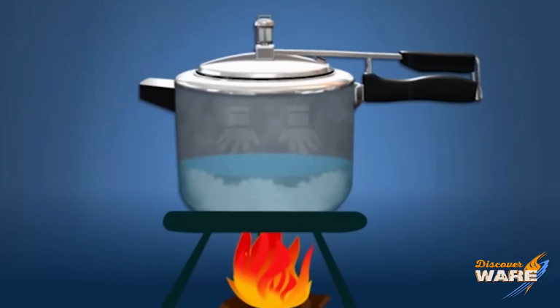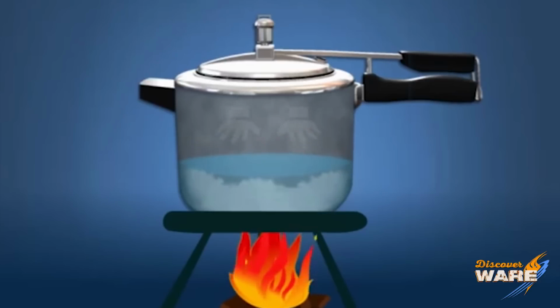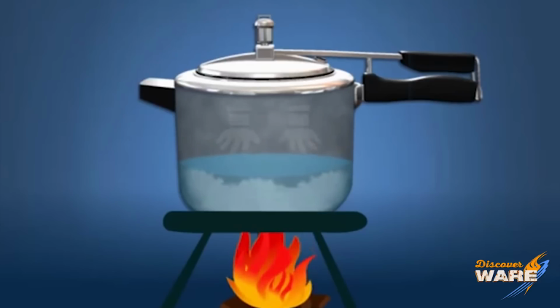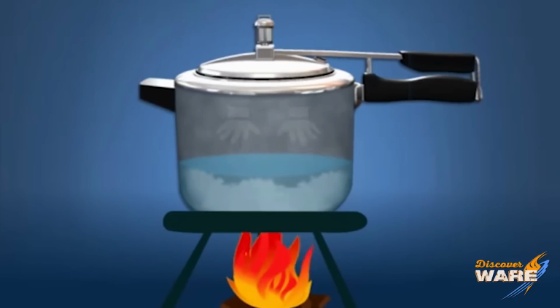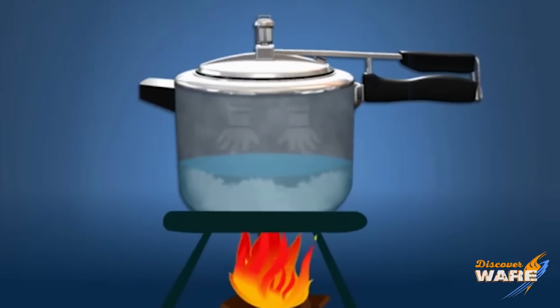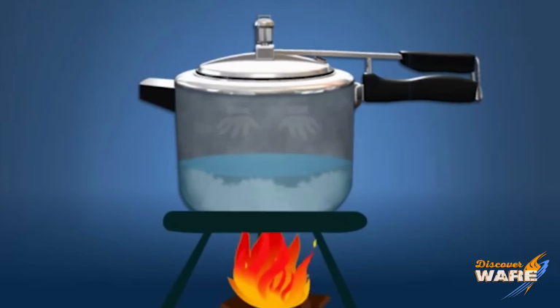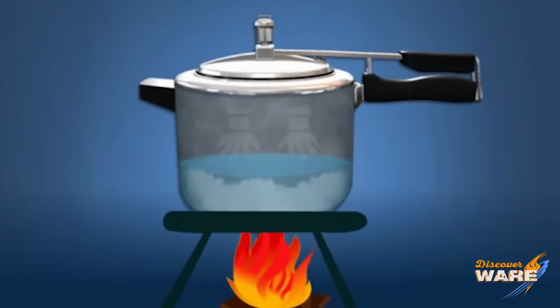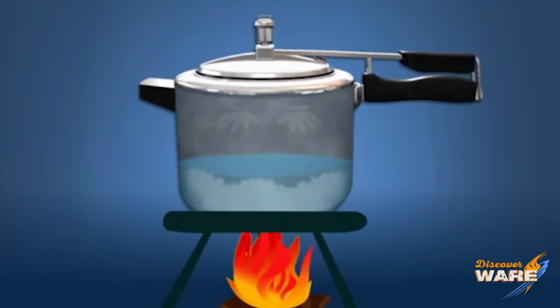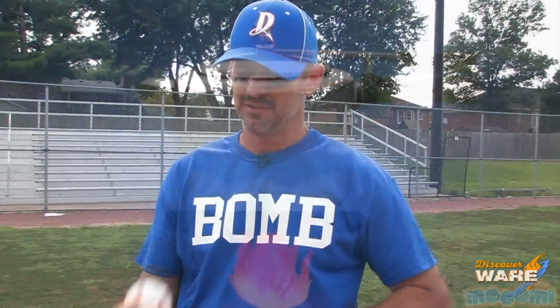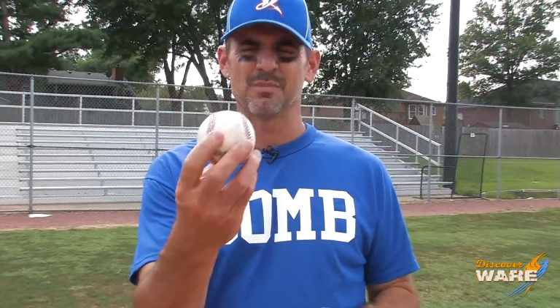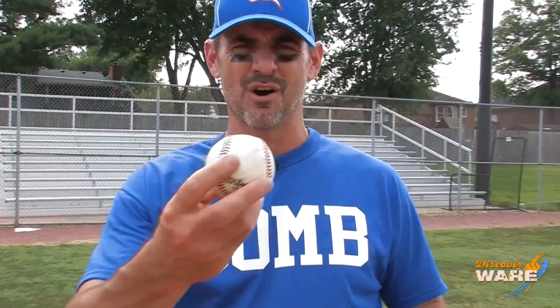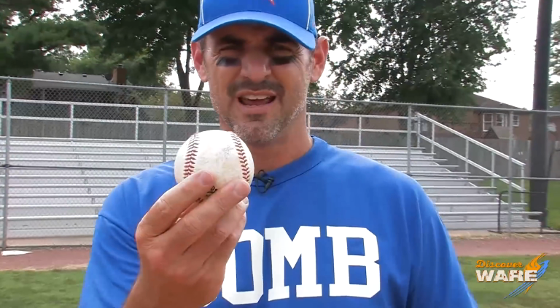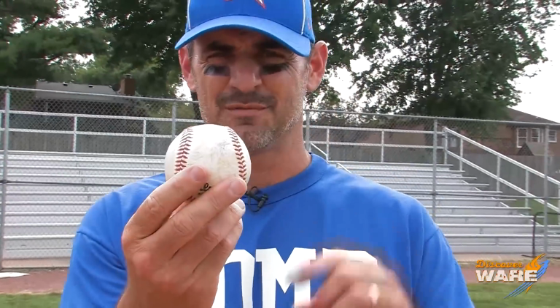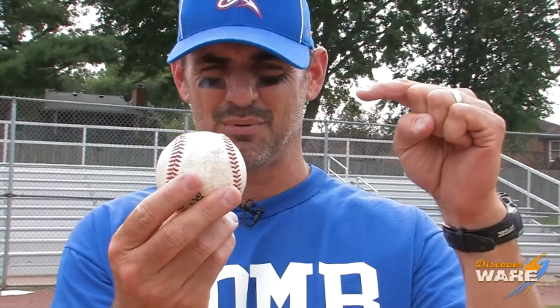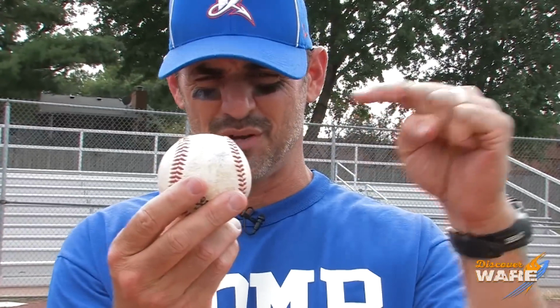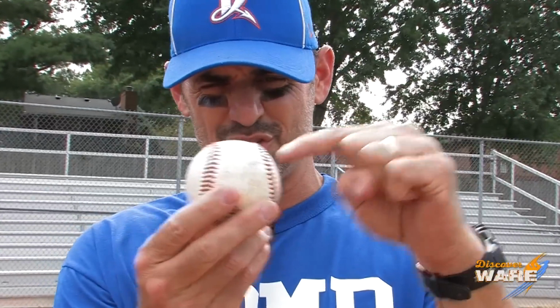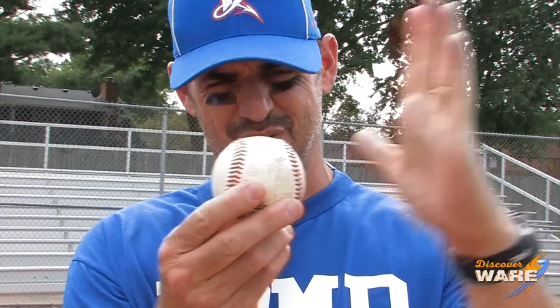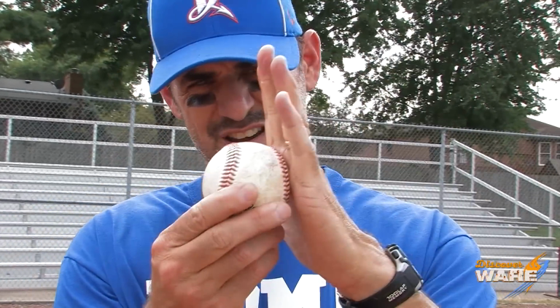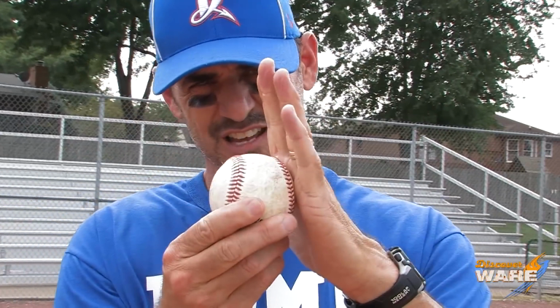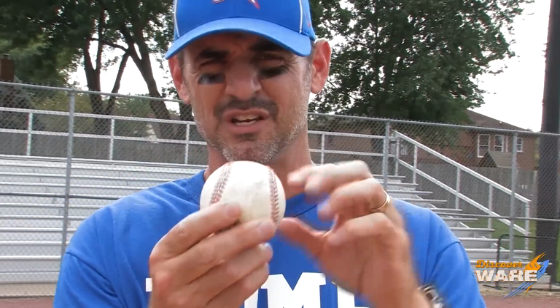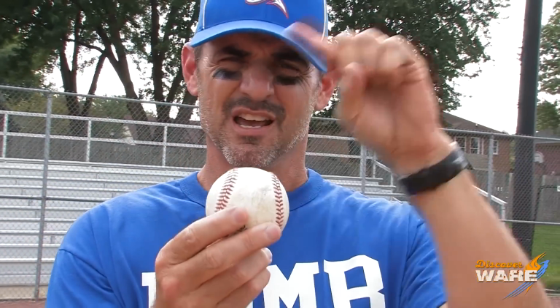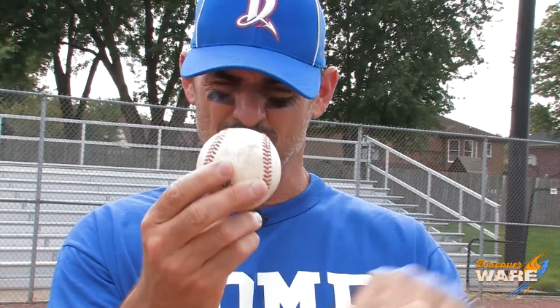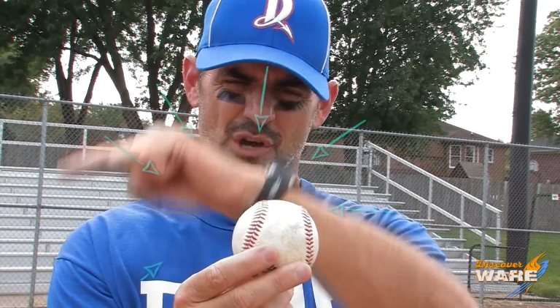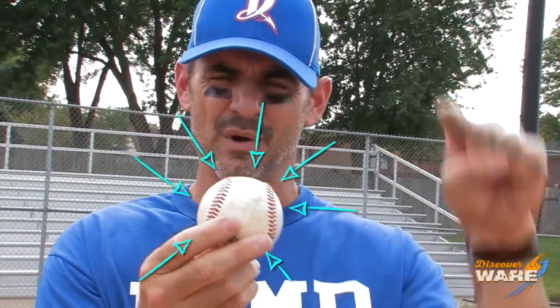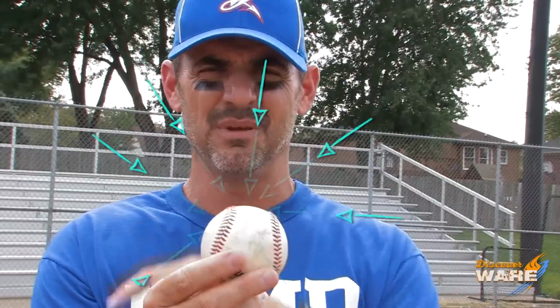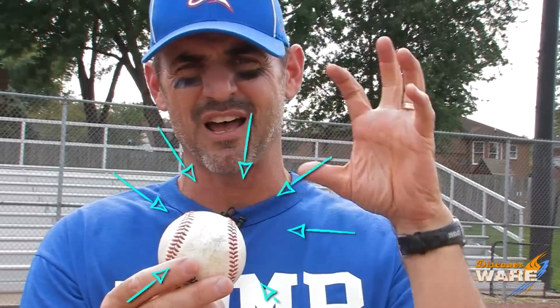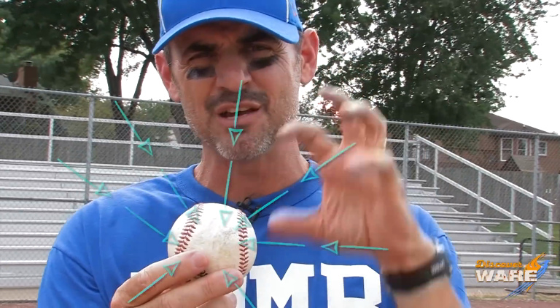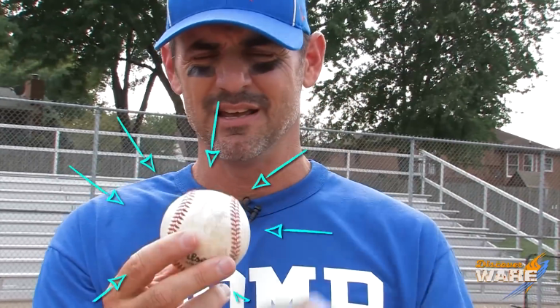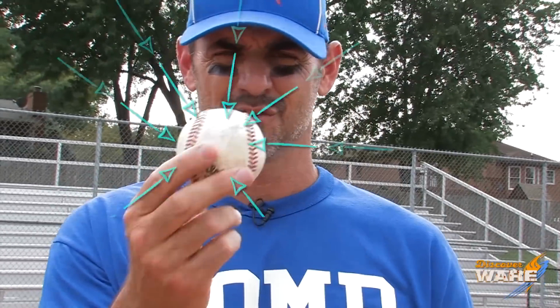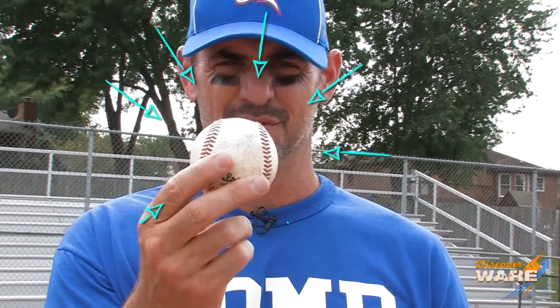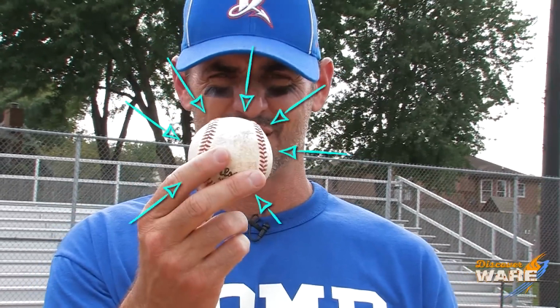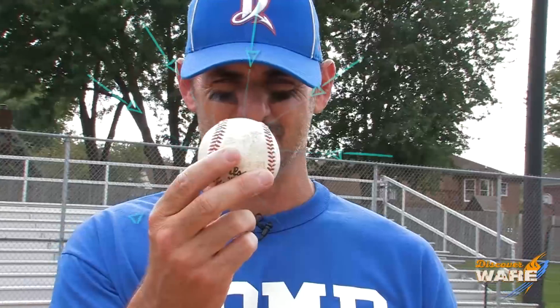Why doesn't the food smash down under all that pressure? Think of this baseball — instead of putting pressure just right here and squishing it, the pressure is all around it, being applied equally, so that the food doesn't smash.